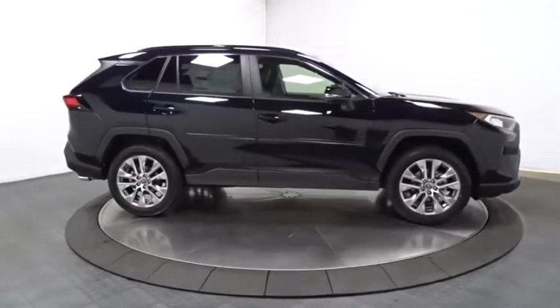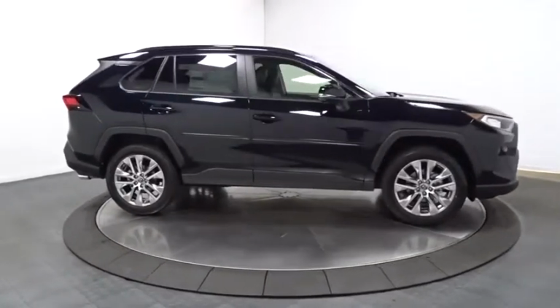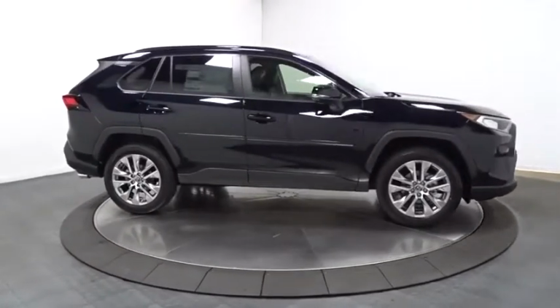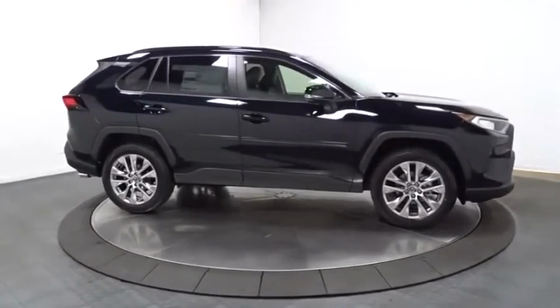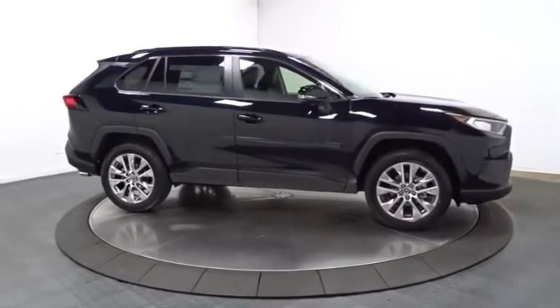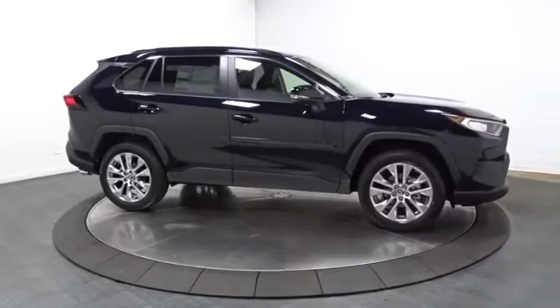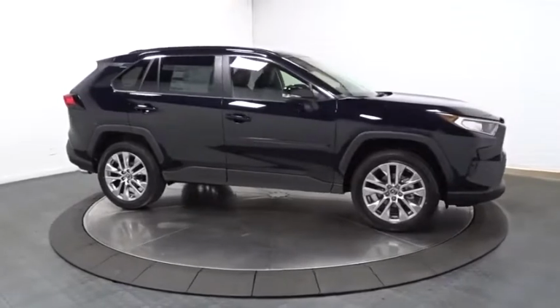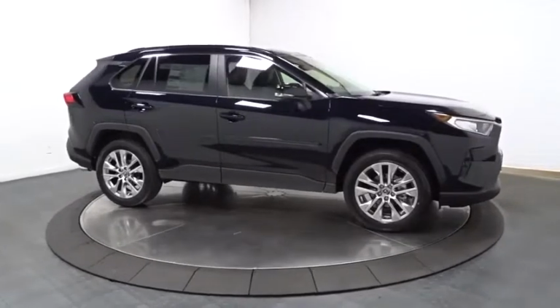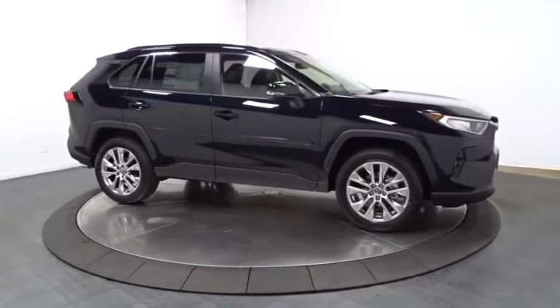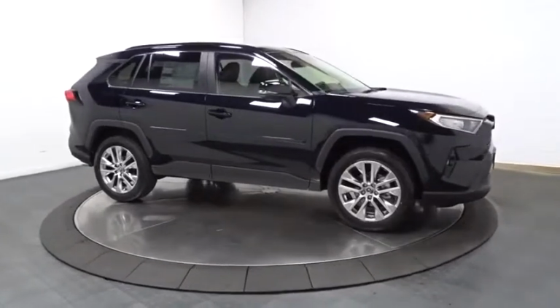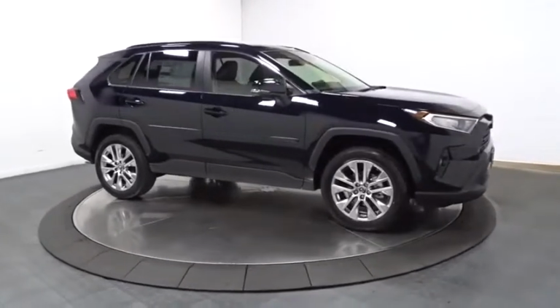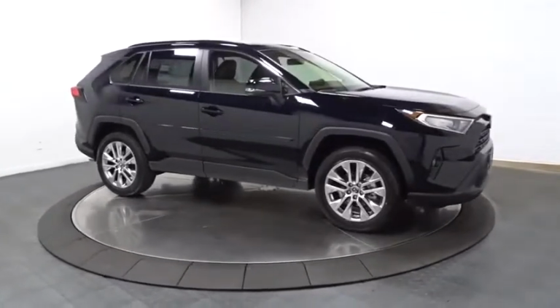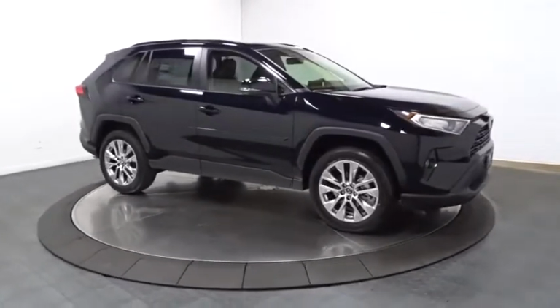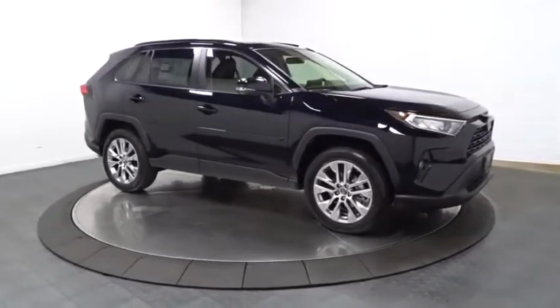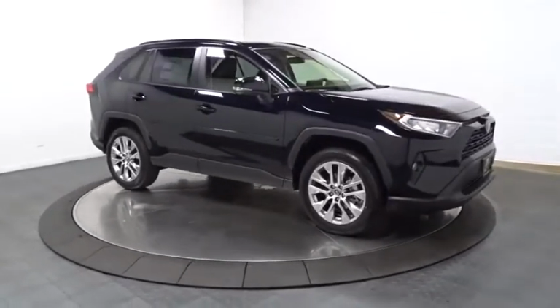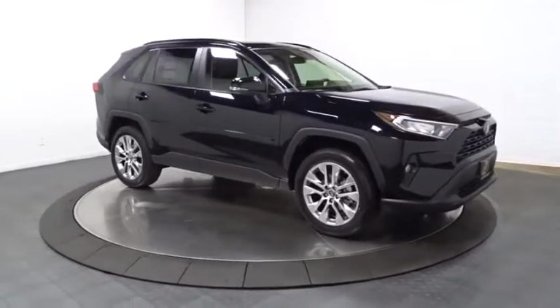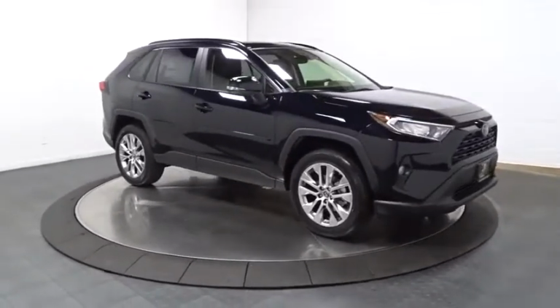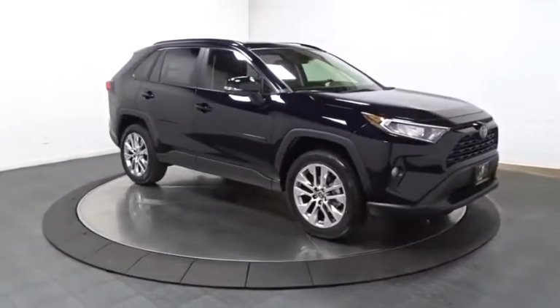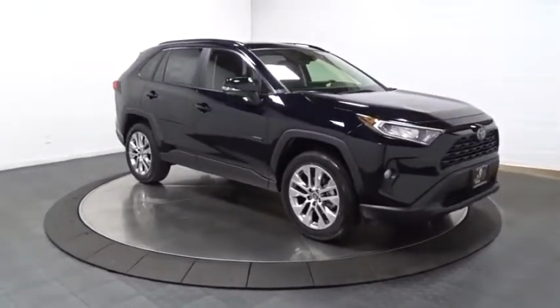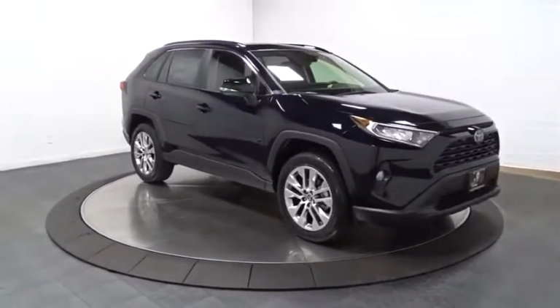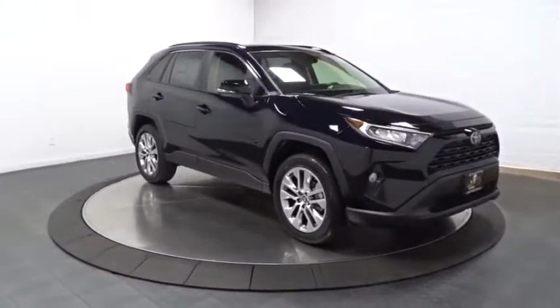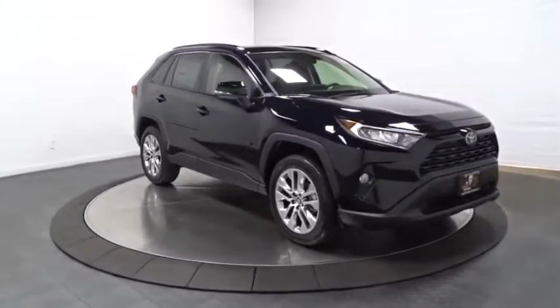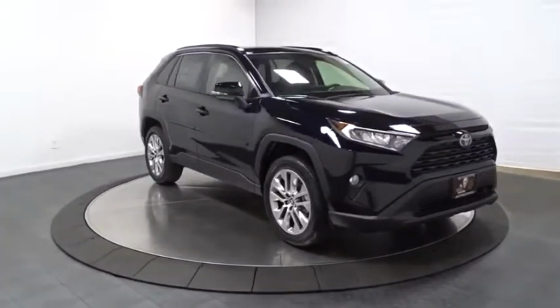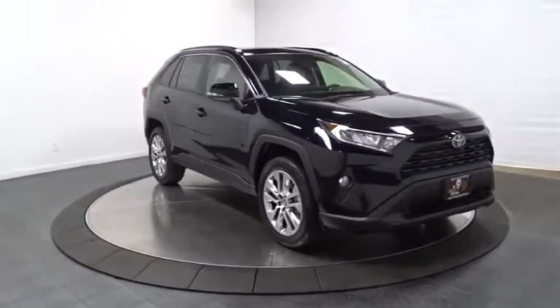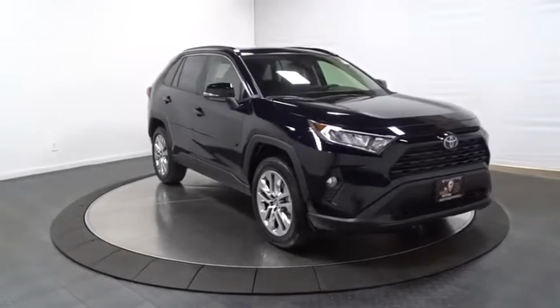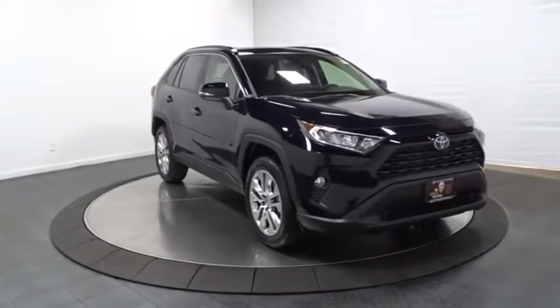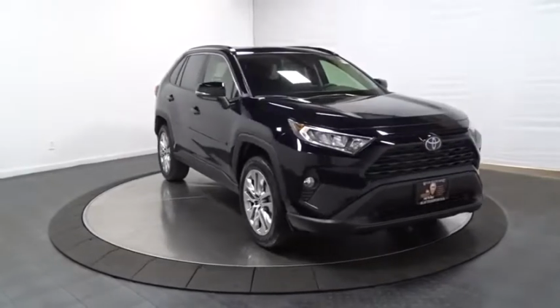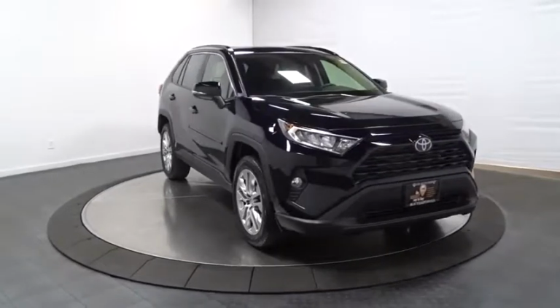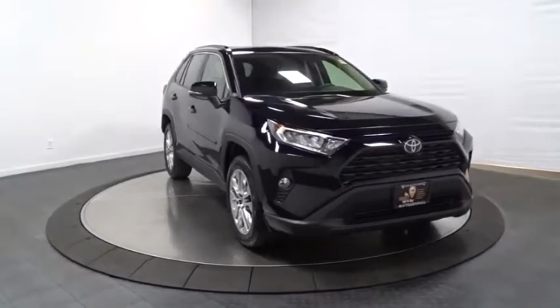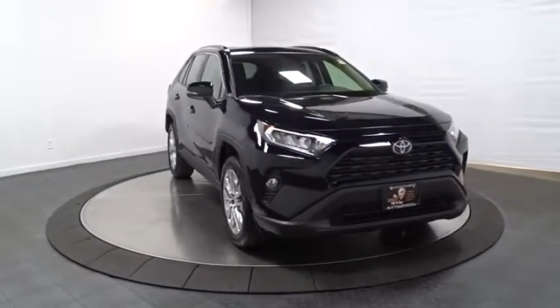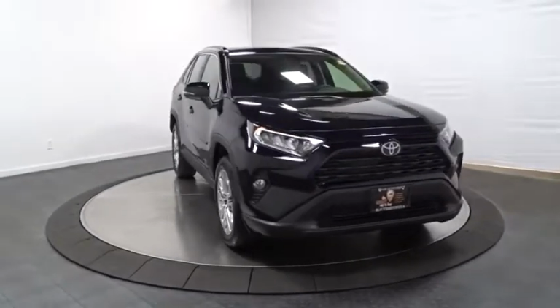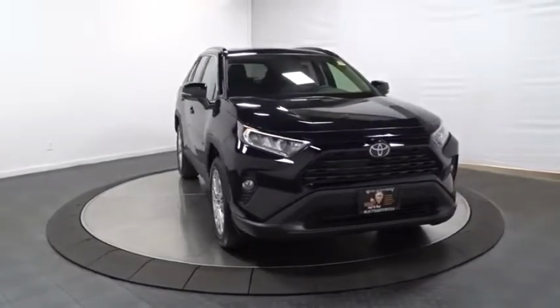Tachometer. Brake assist. Engine immobilizer. Tinted glass. Body color door handles. Steering wheel controls. Four-piece floor mat set. Low tire pressure warning.